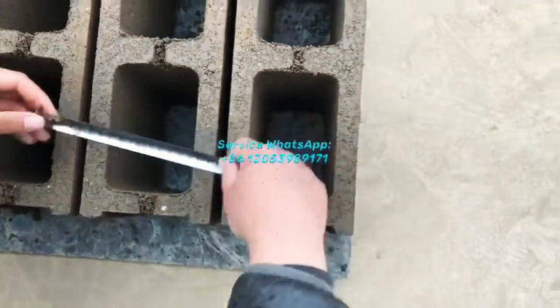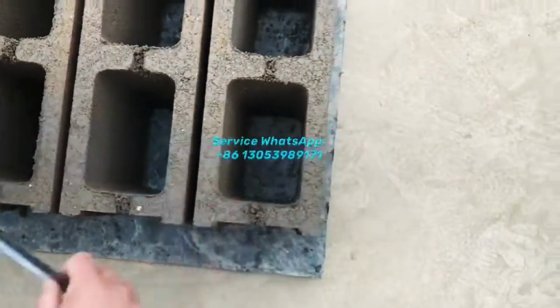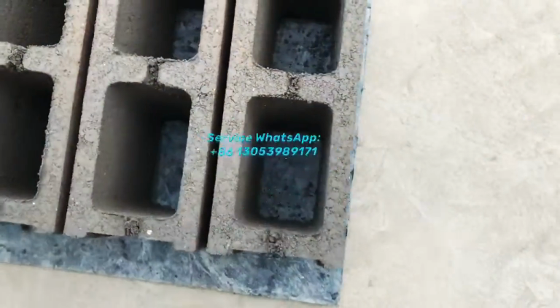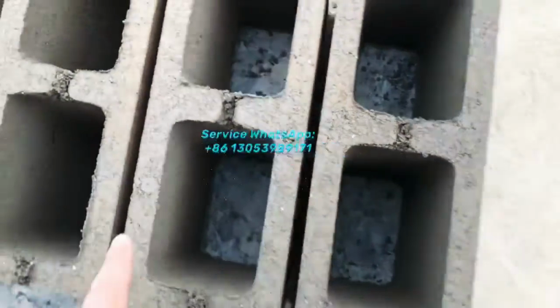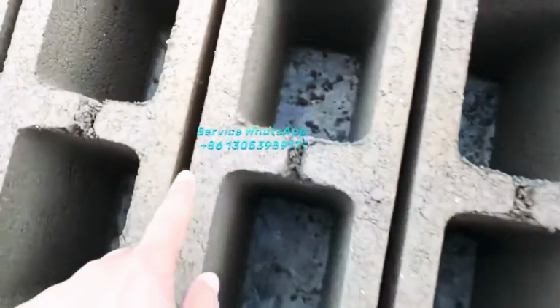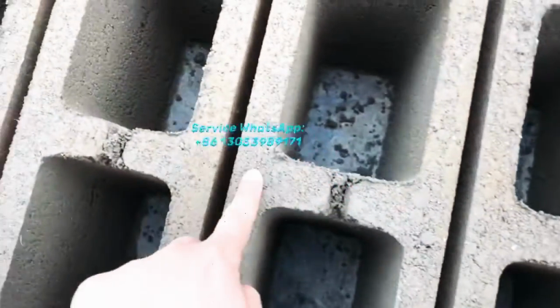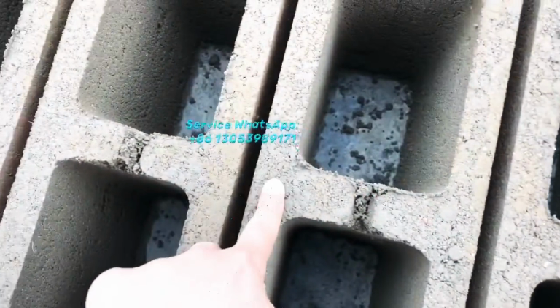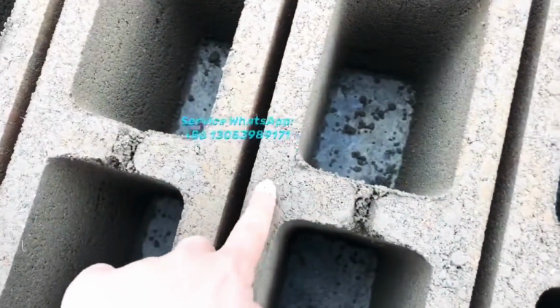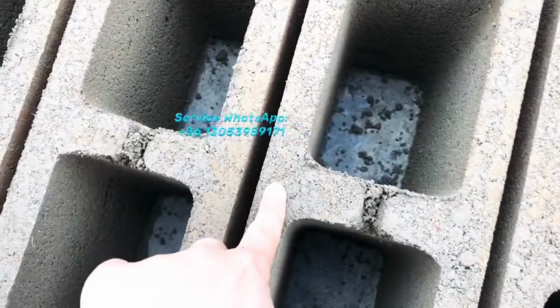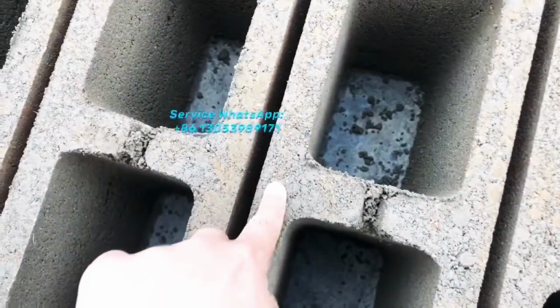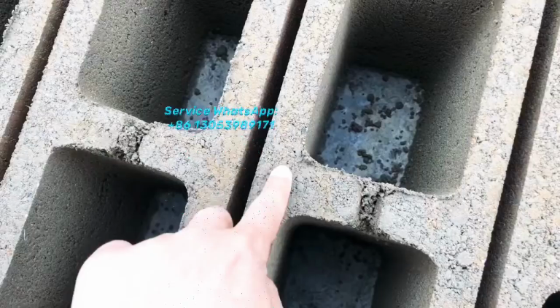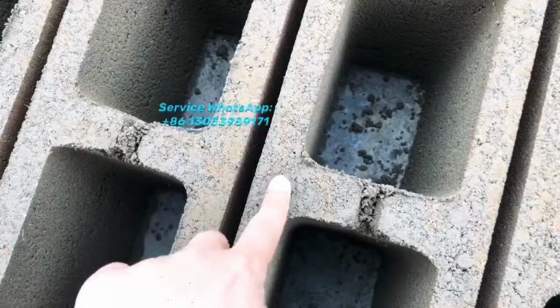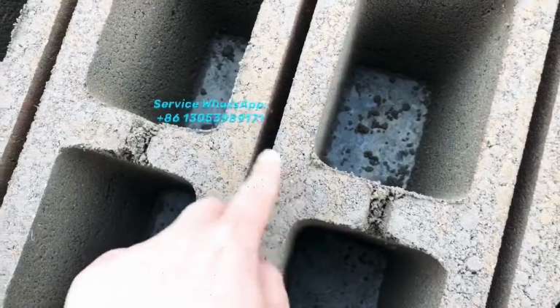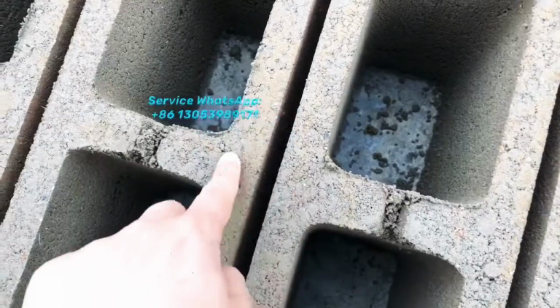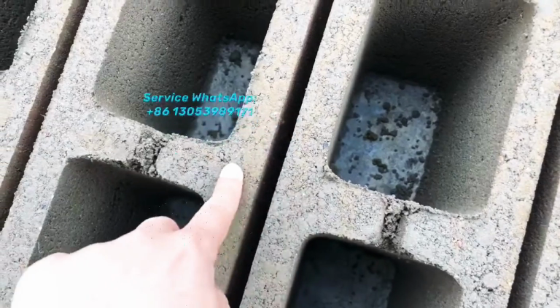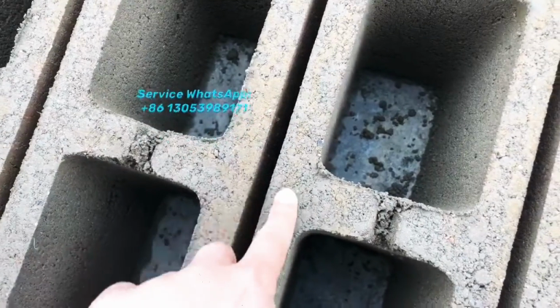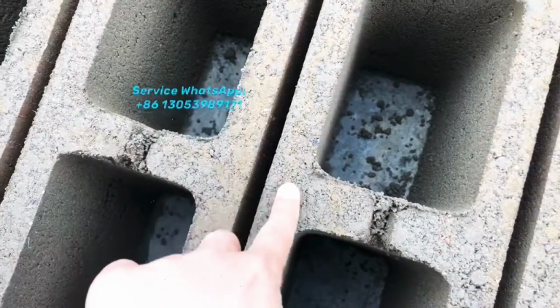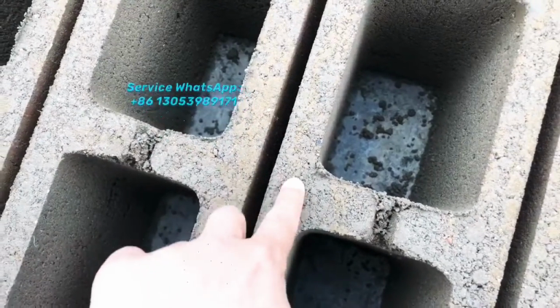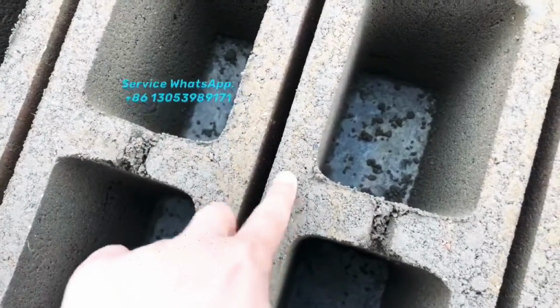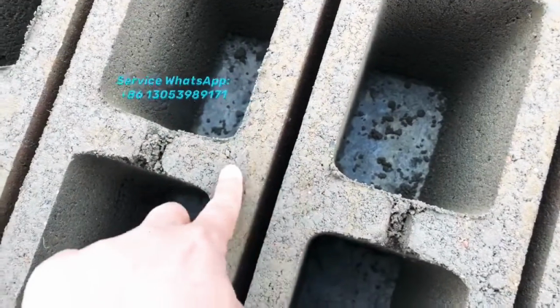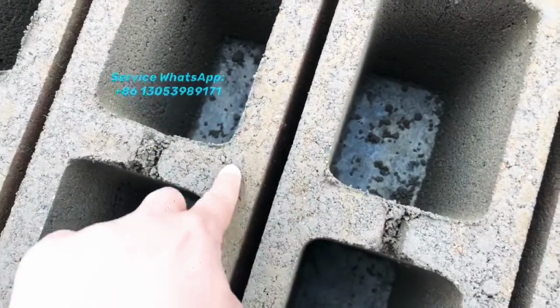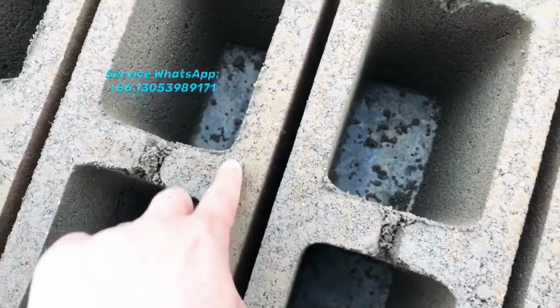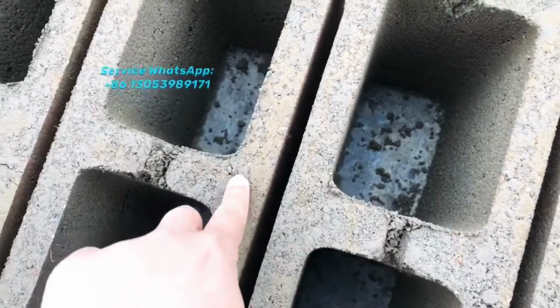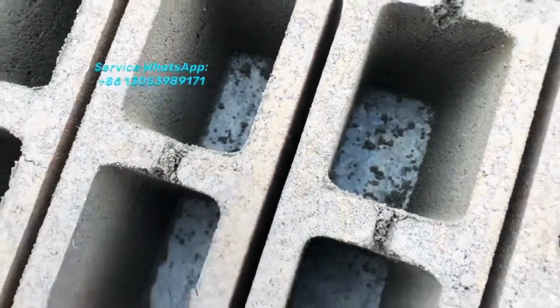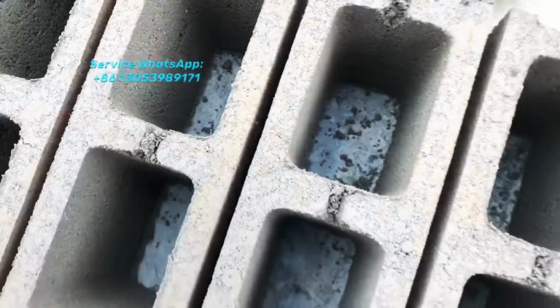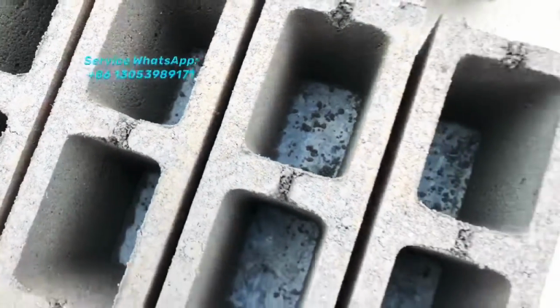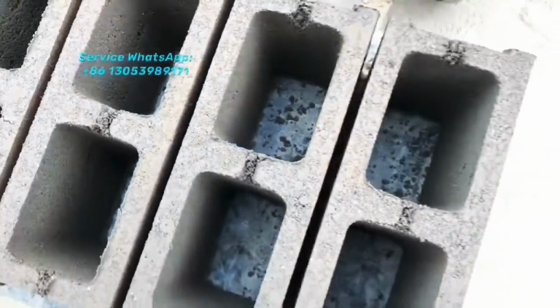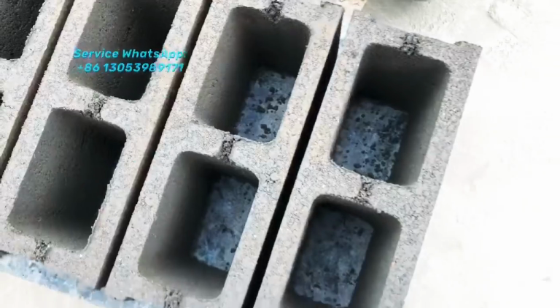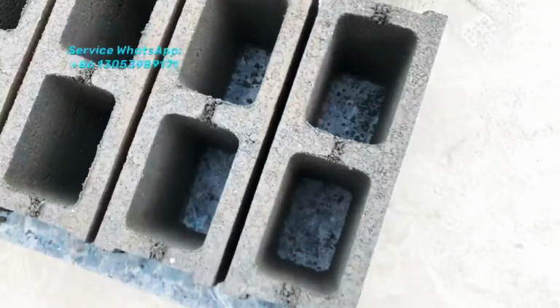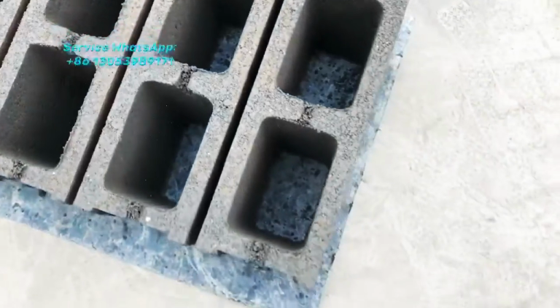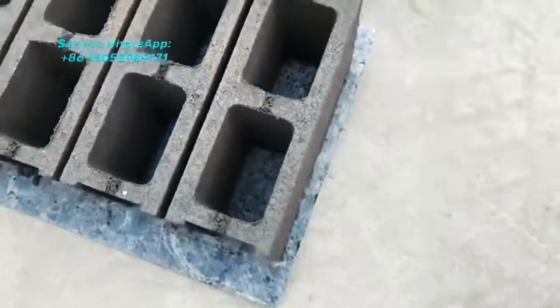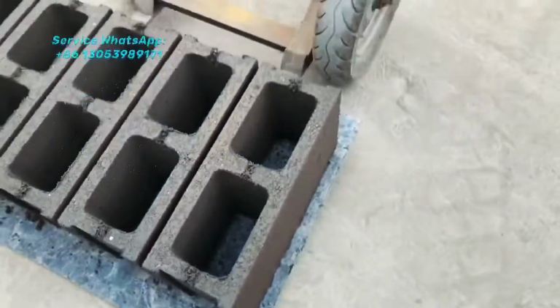You can see the surface on top is very nice — very solid blocks.